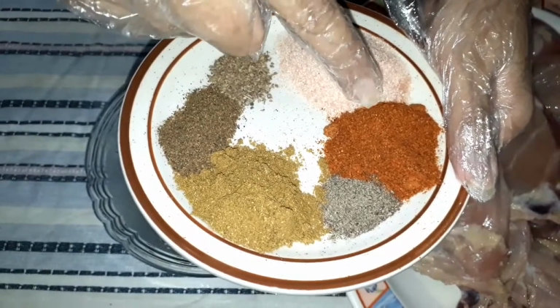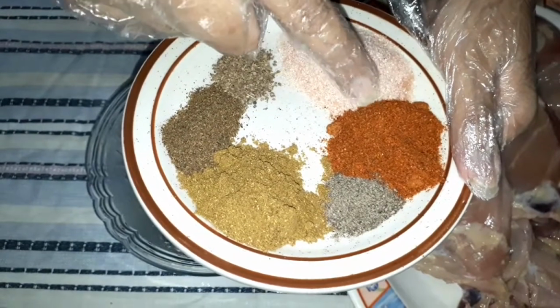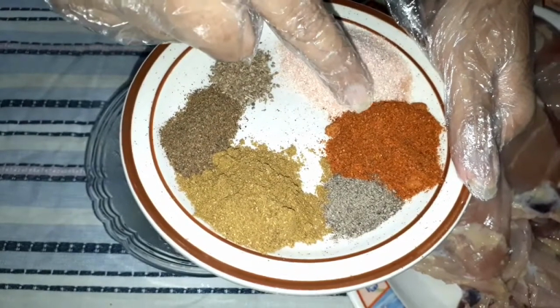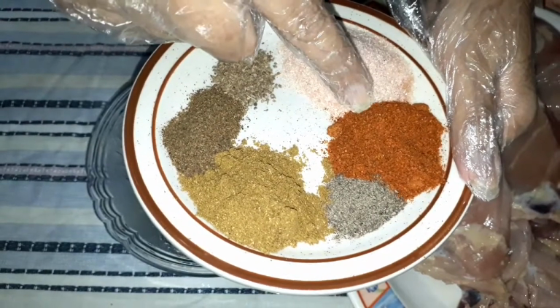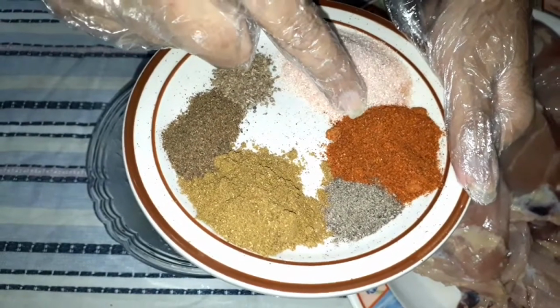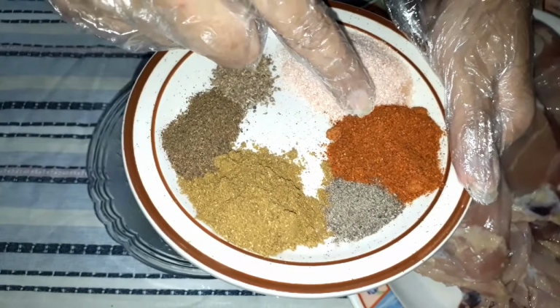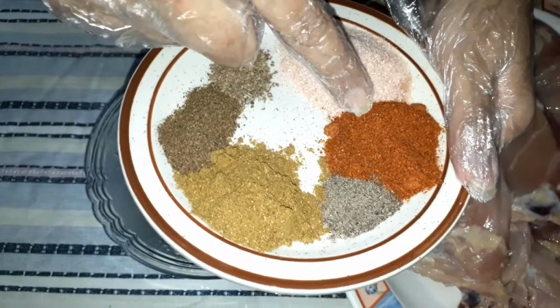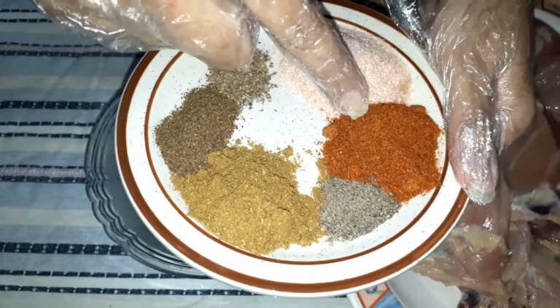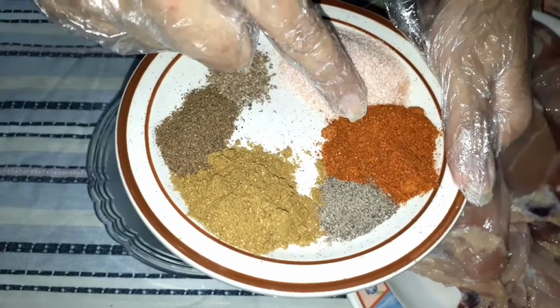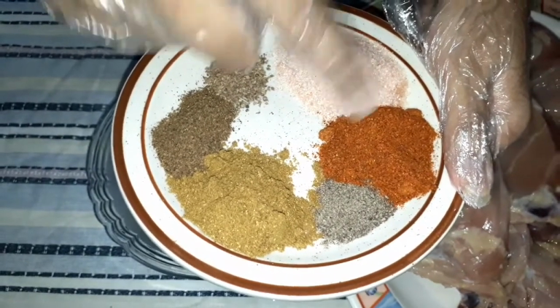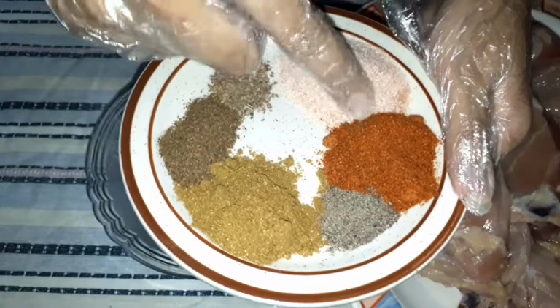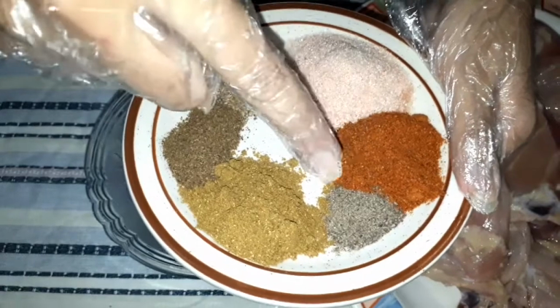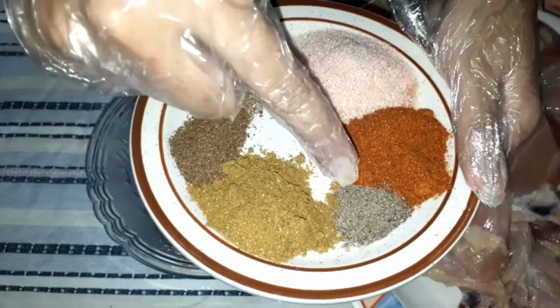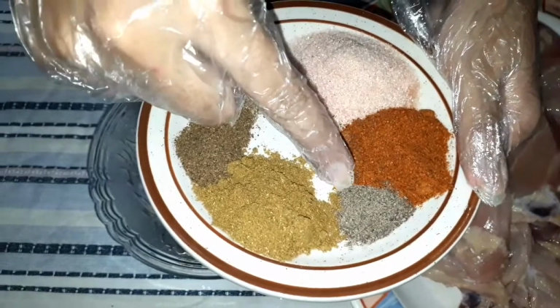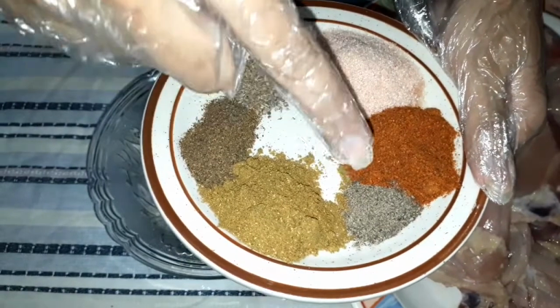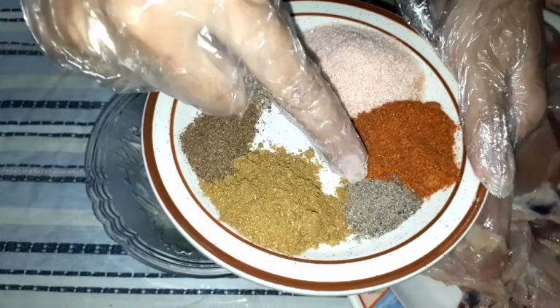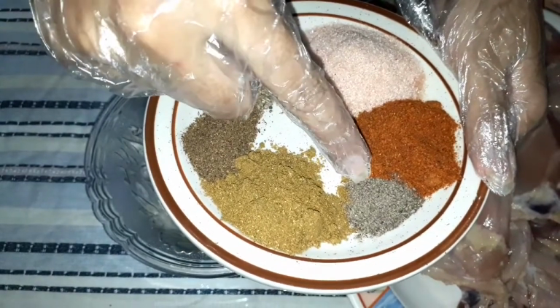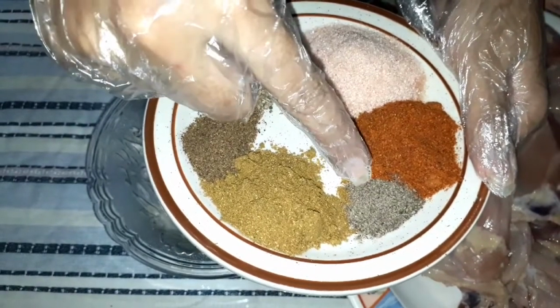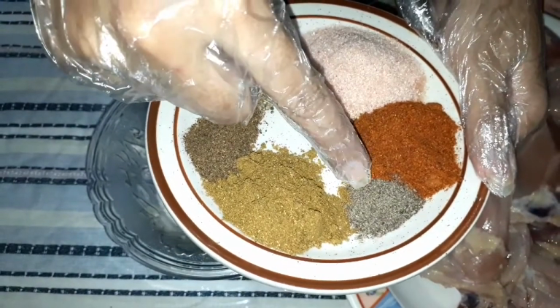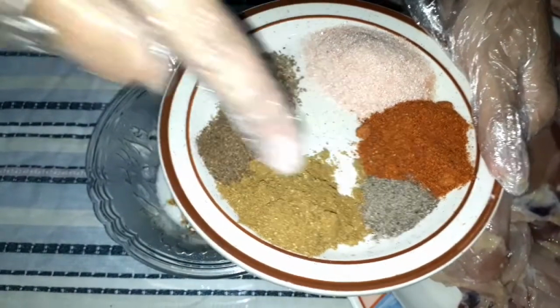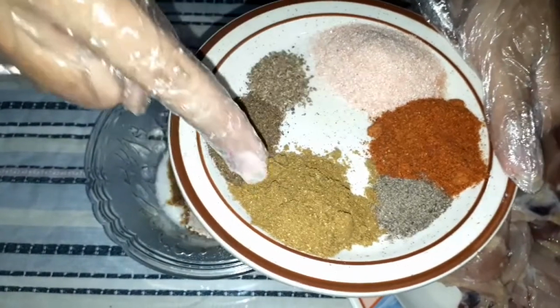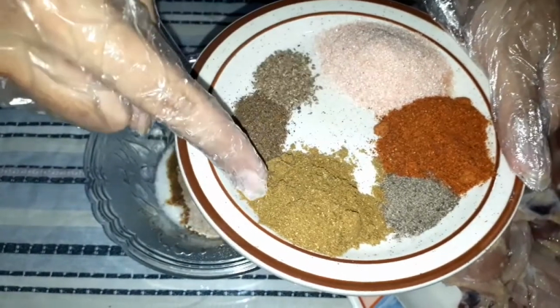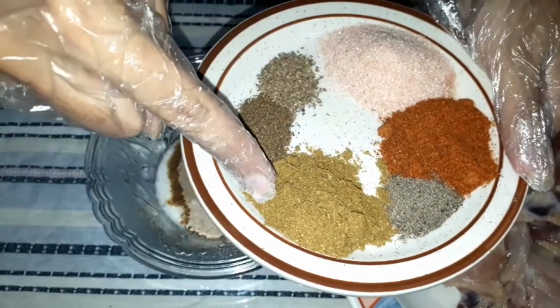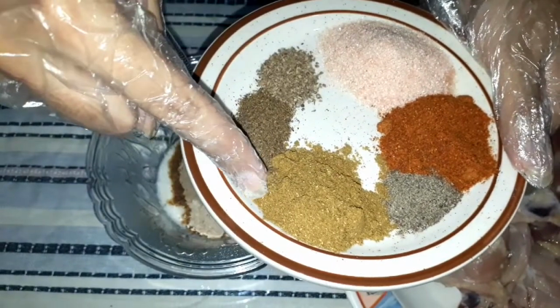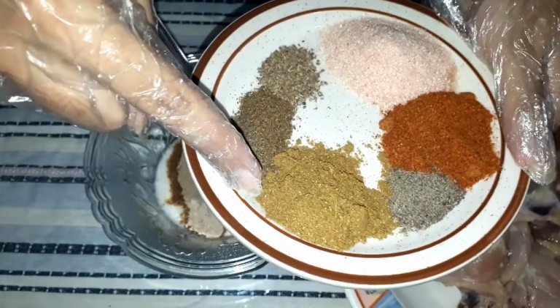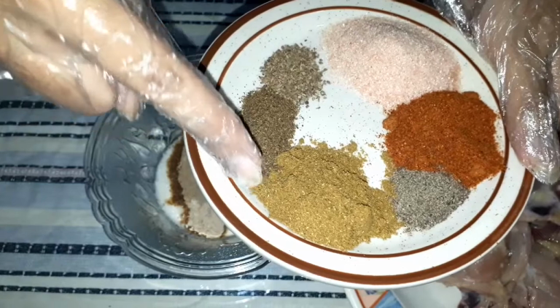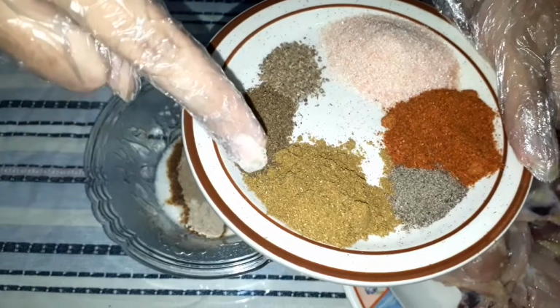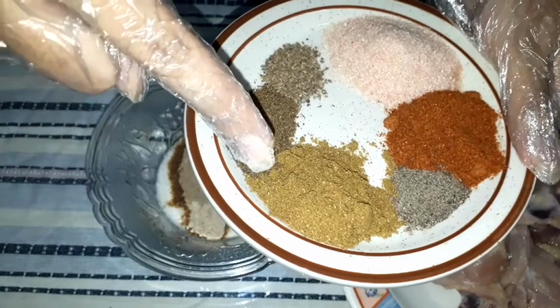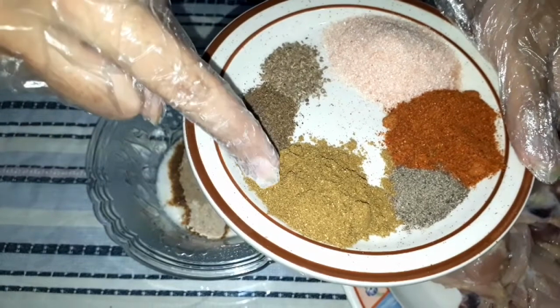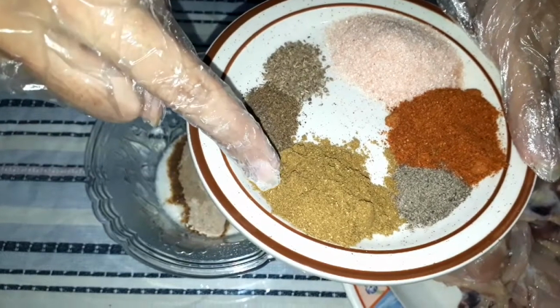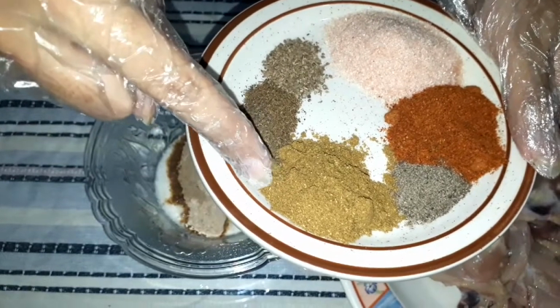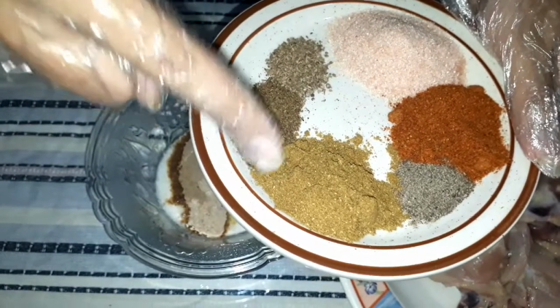Black pepper — 1 and a half tablespoon. This is powder of coriander, also 1 and a half tablespoon. The coriander powder is made at home.